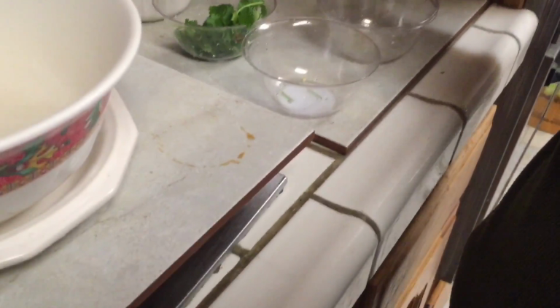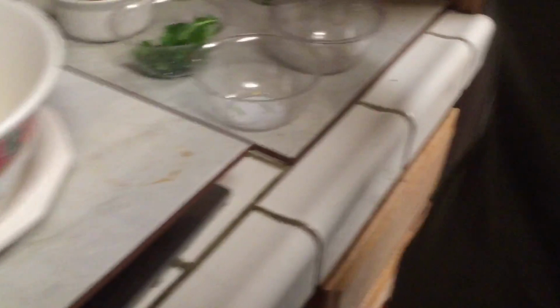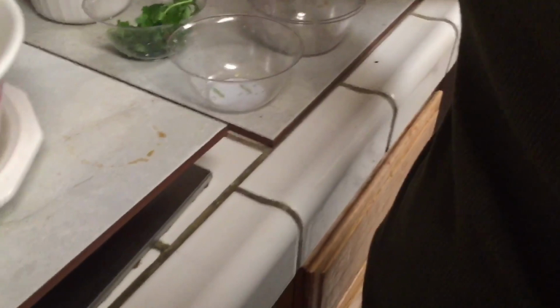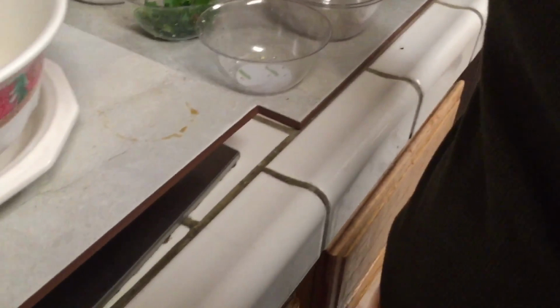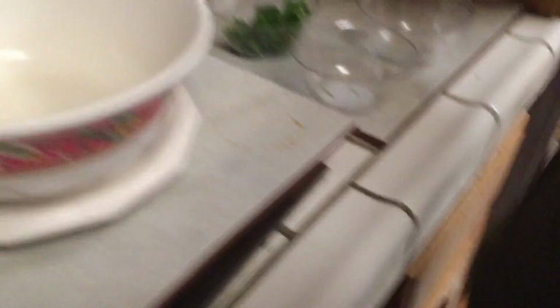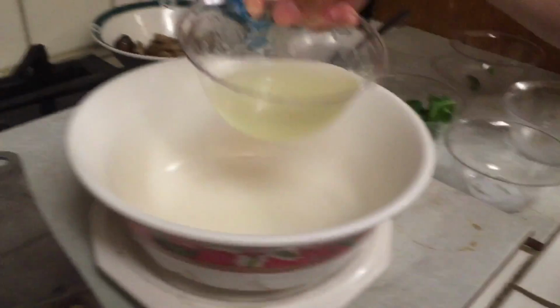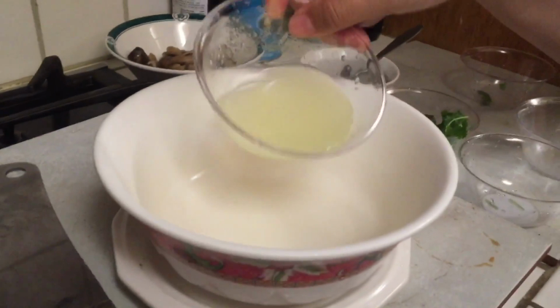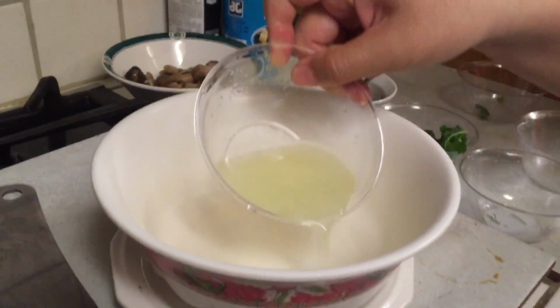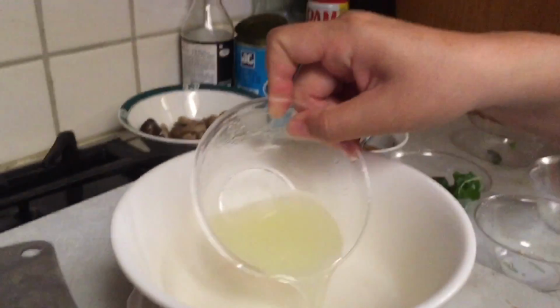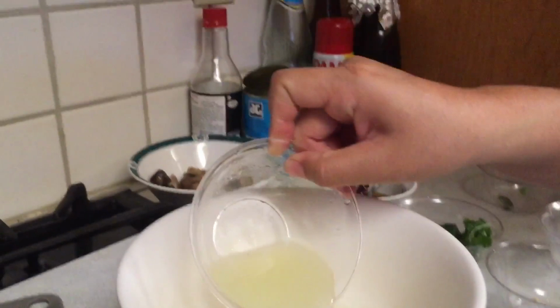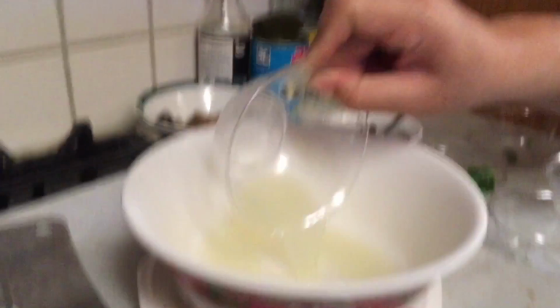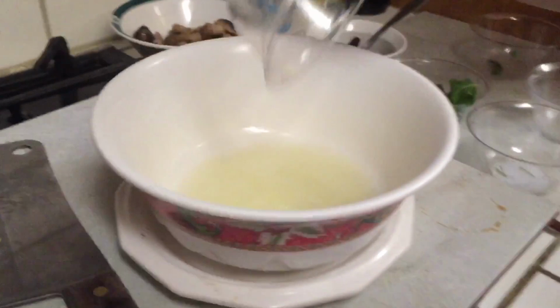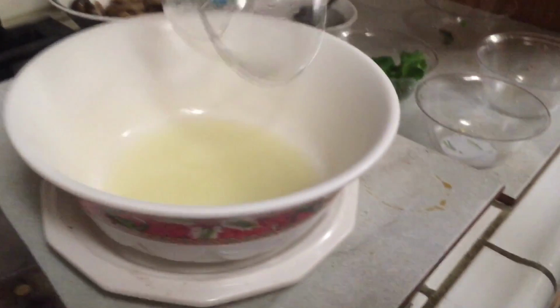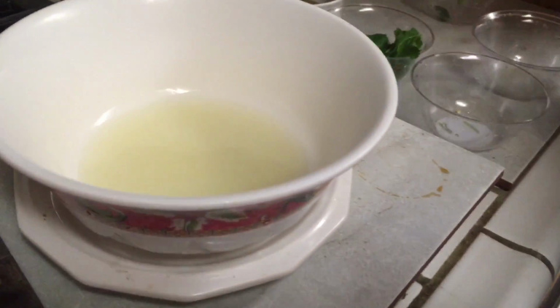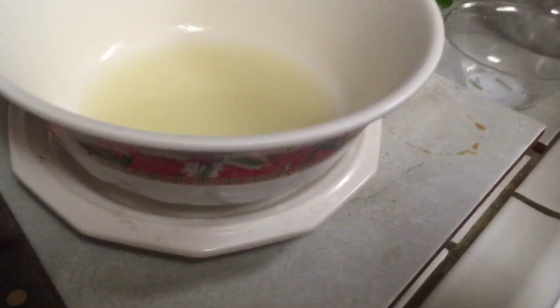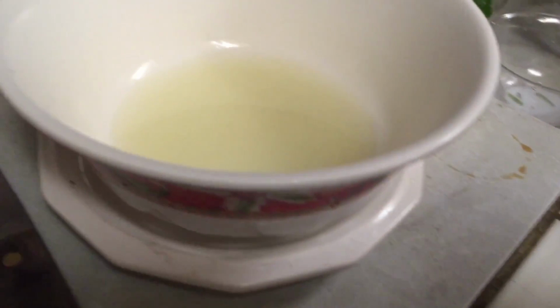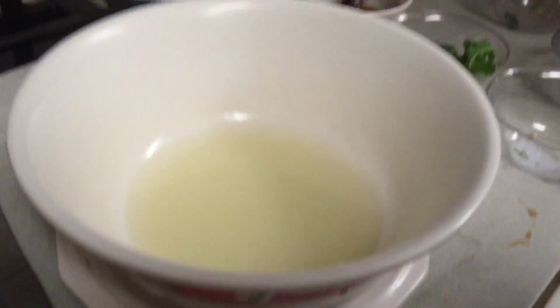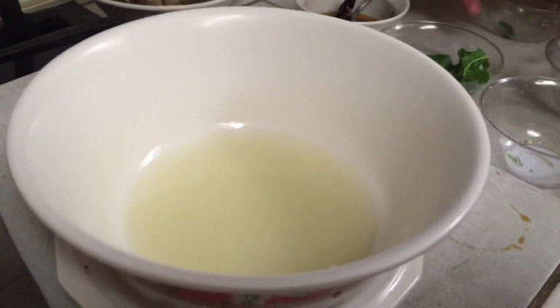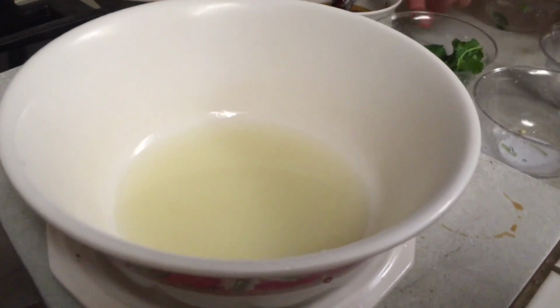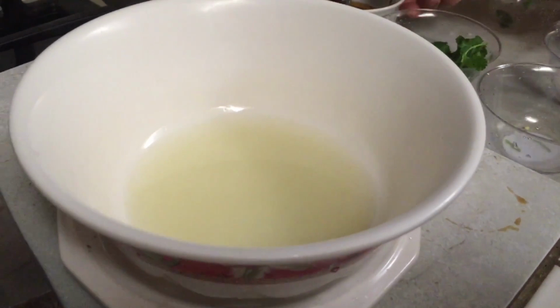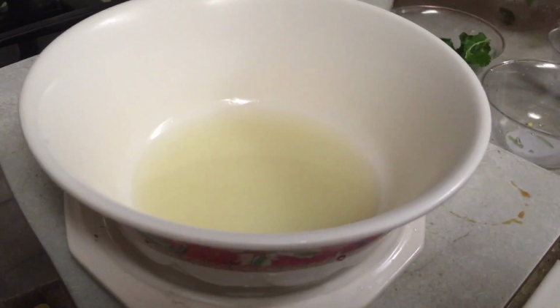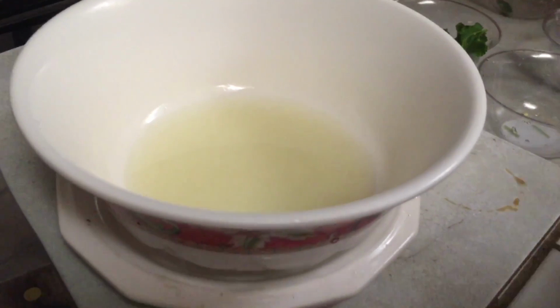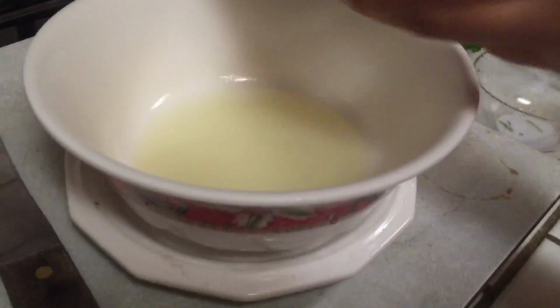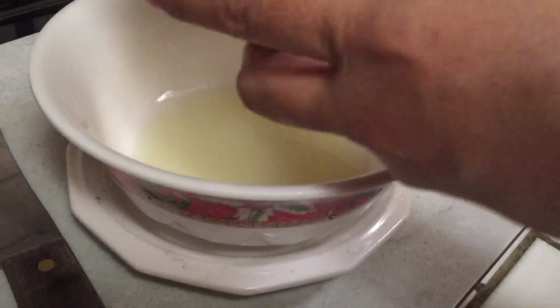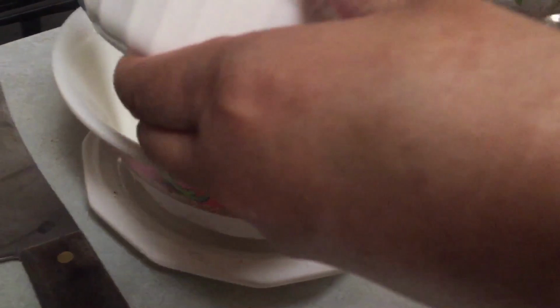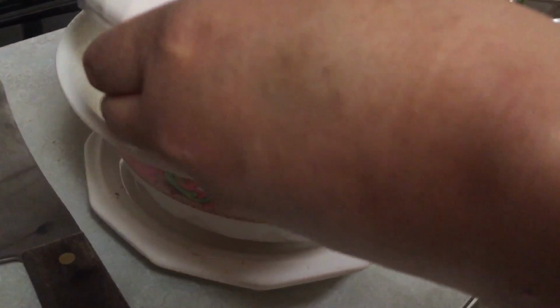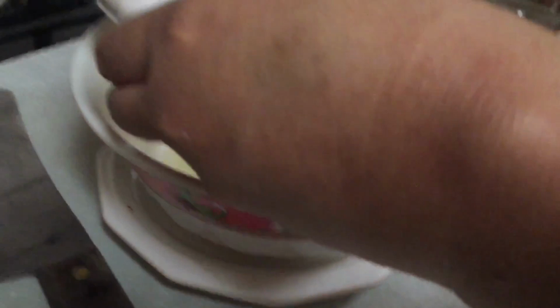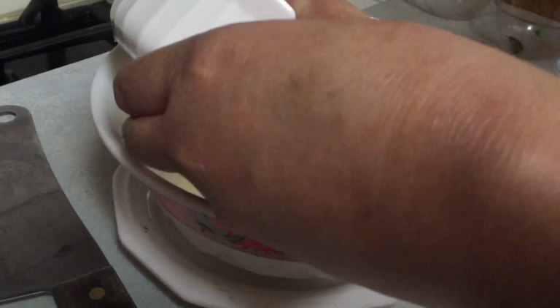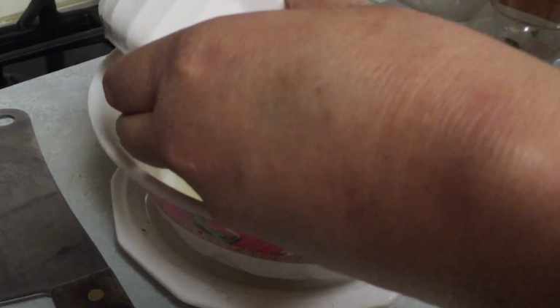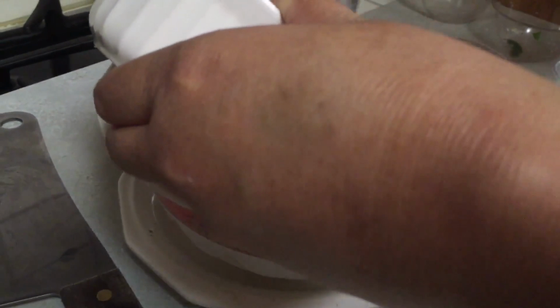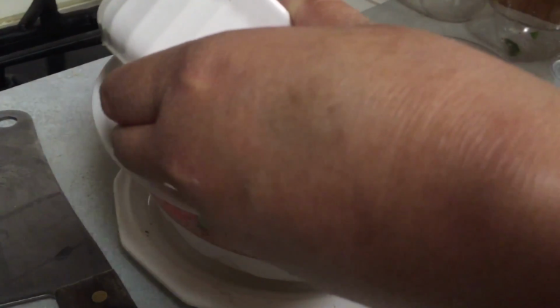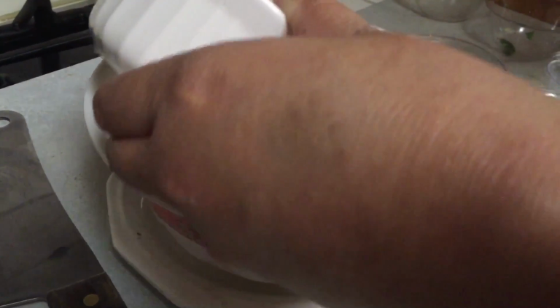I'm going to stir it again. You put lemon juice in the bowl that you're going to serve, and oil chili. Put about two spoons.